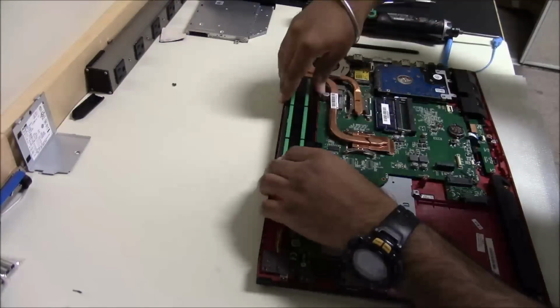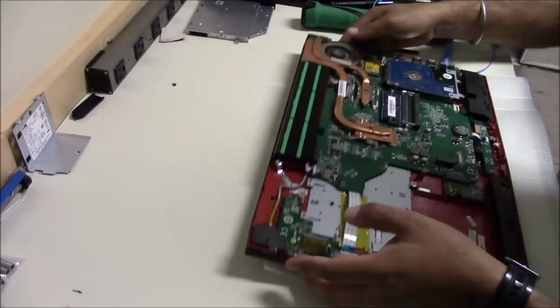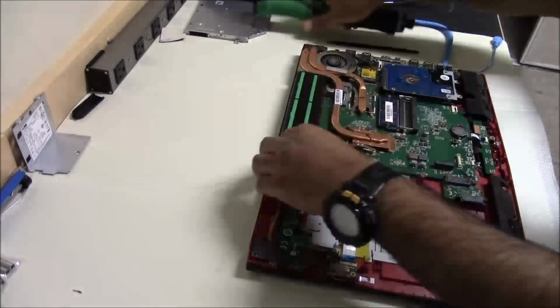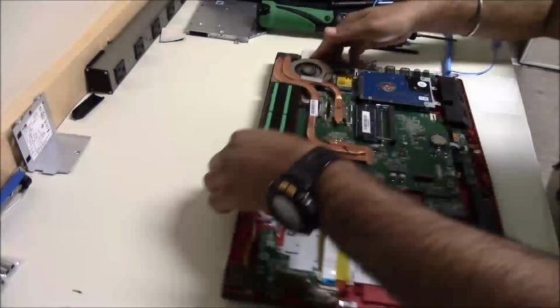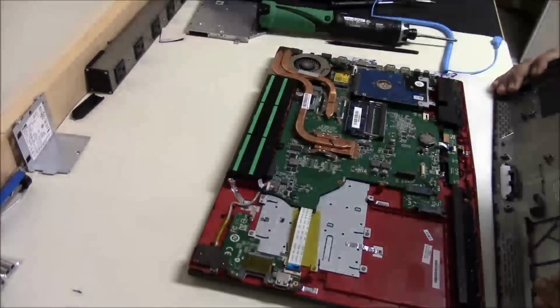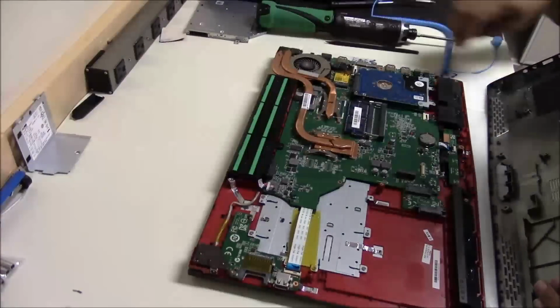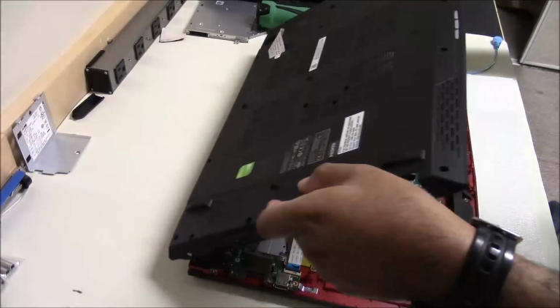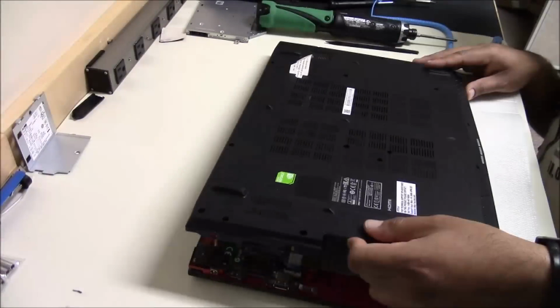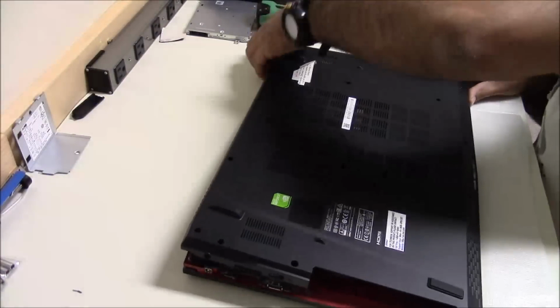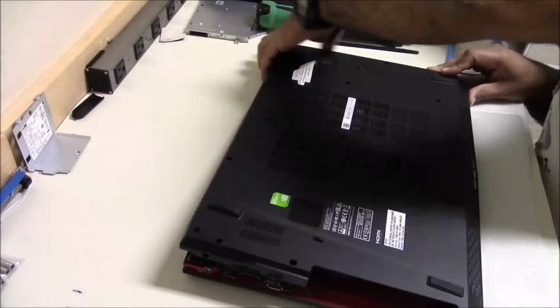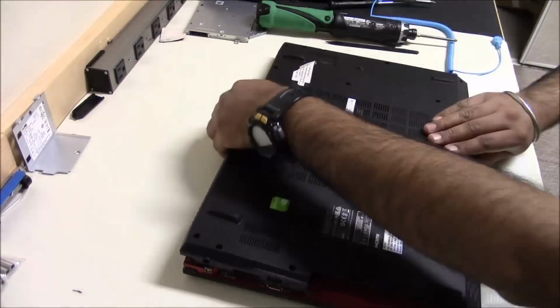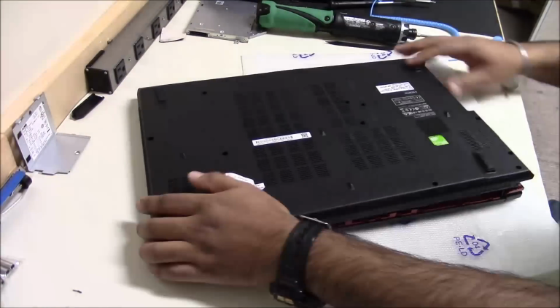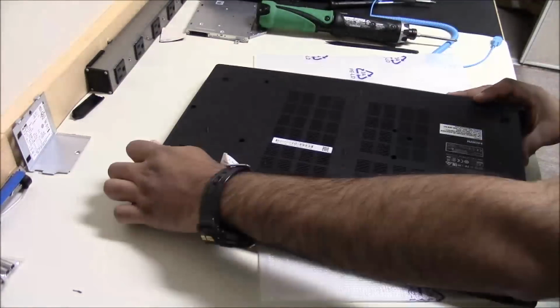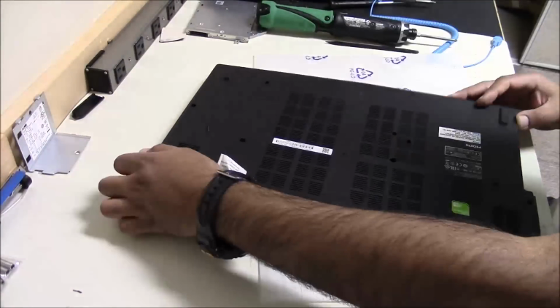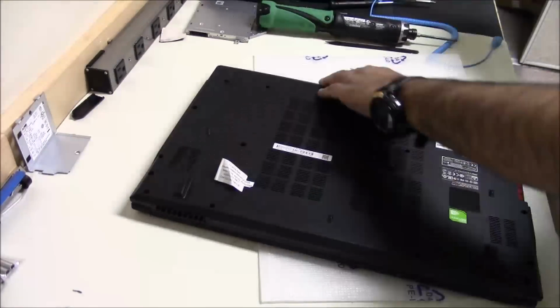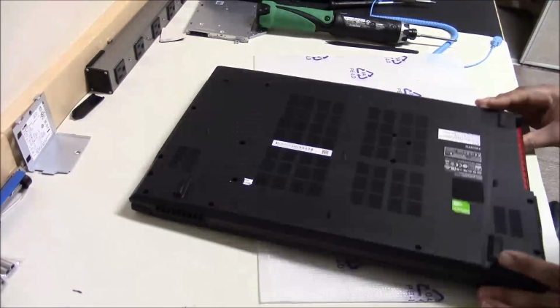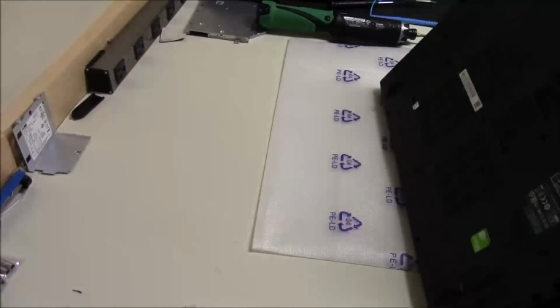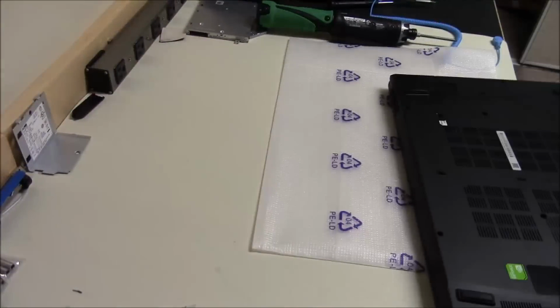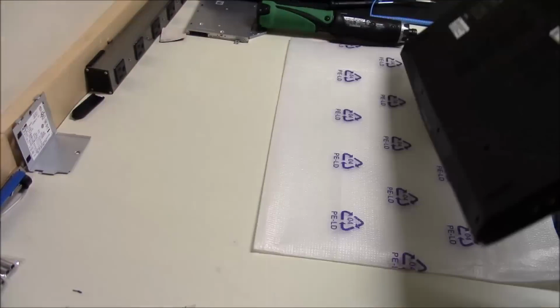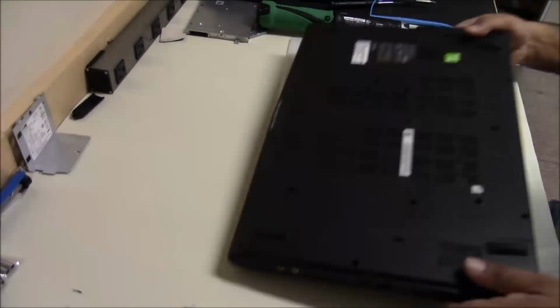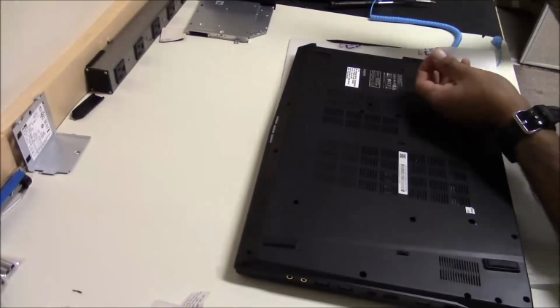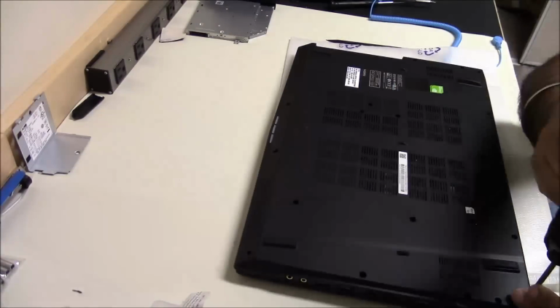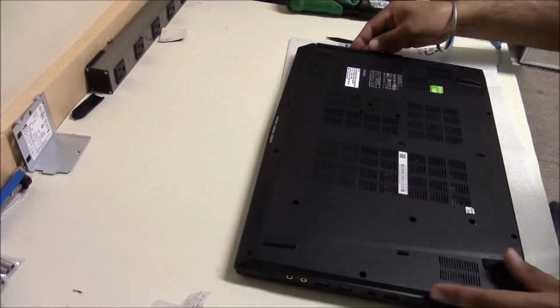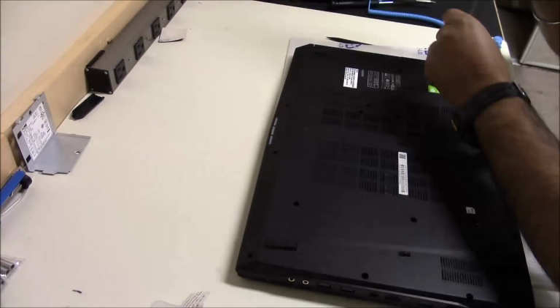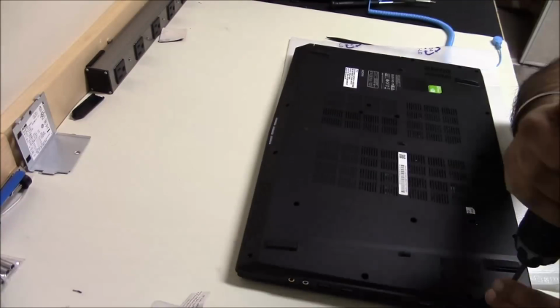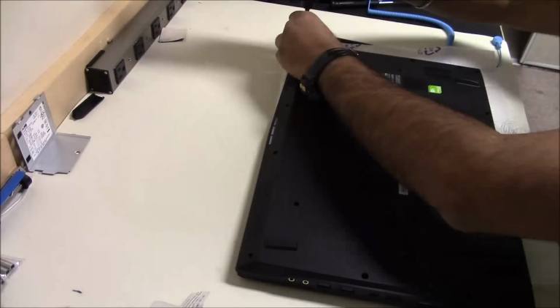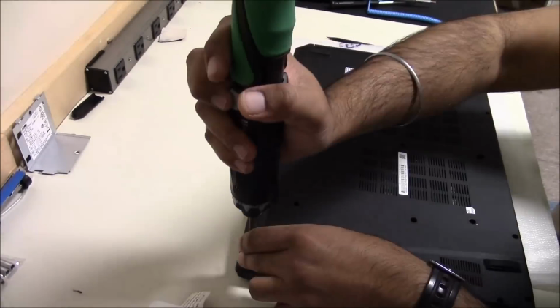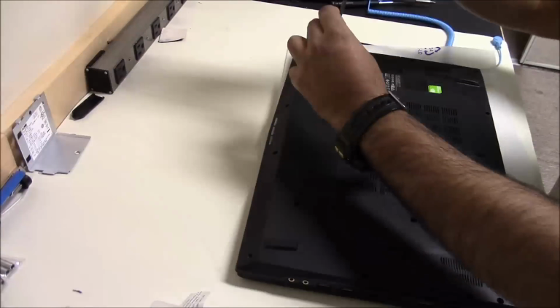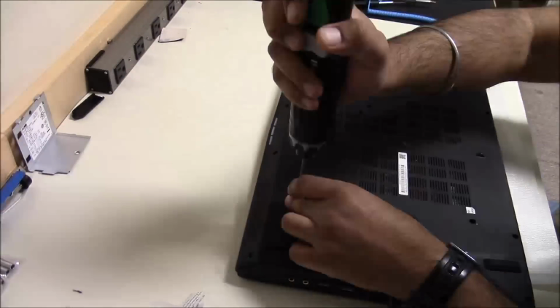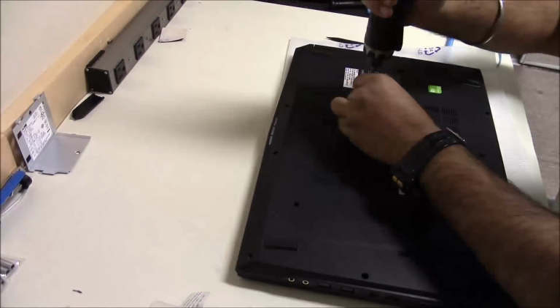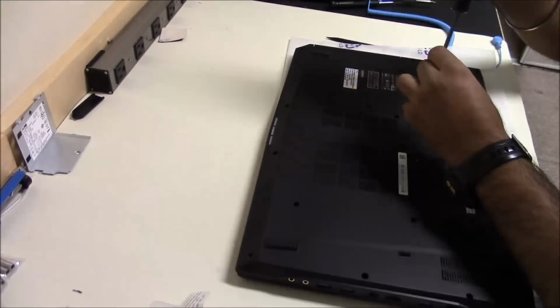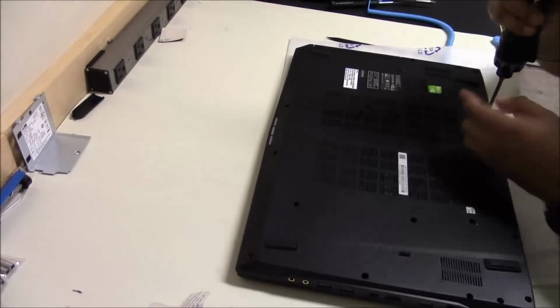Now put the cover back on, press it together, put the CD drive in, put all the screws back in, and we are done.